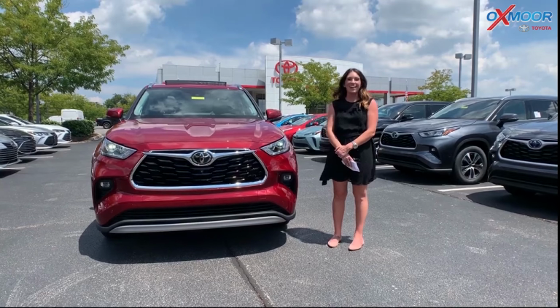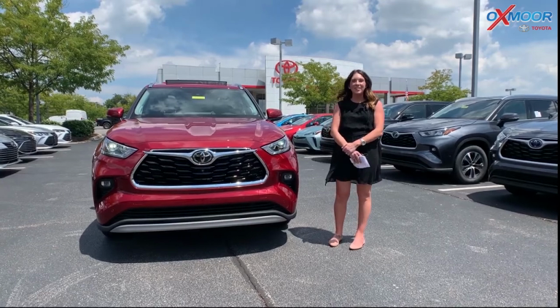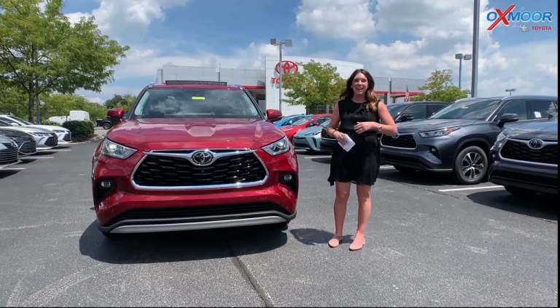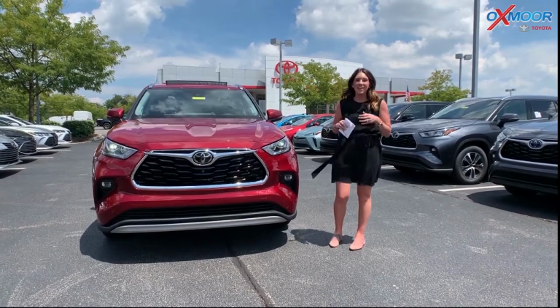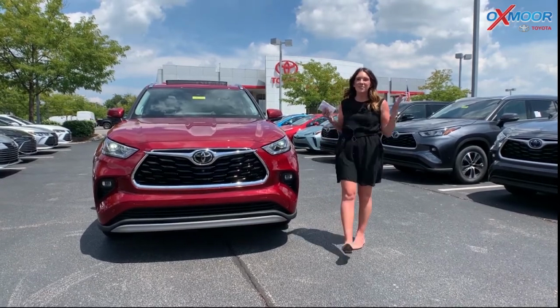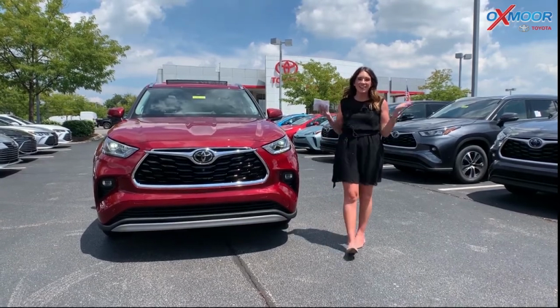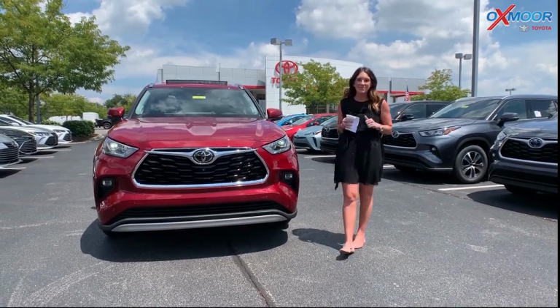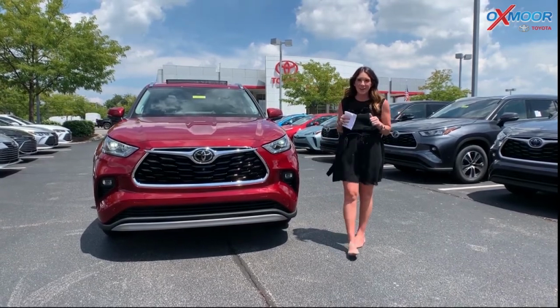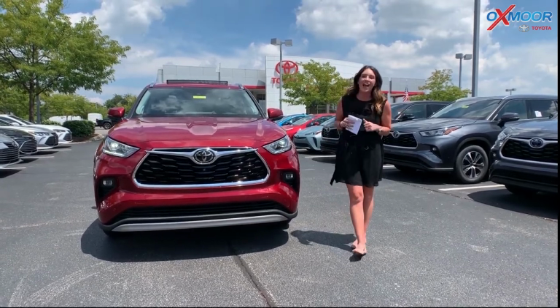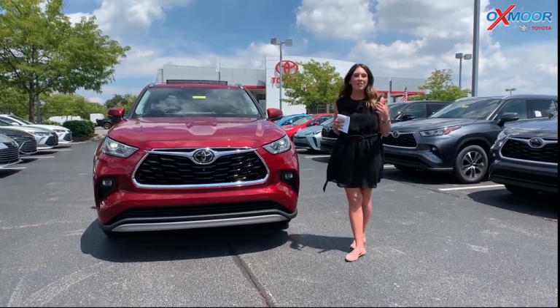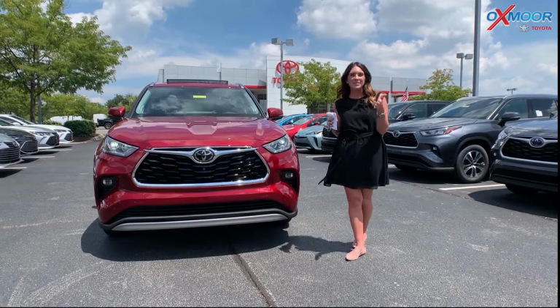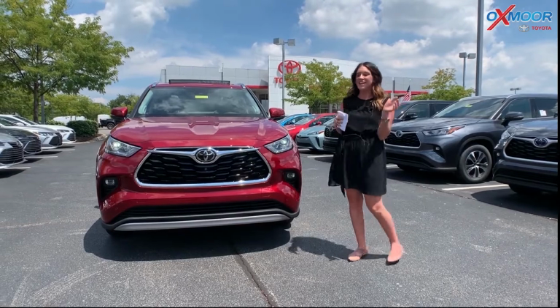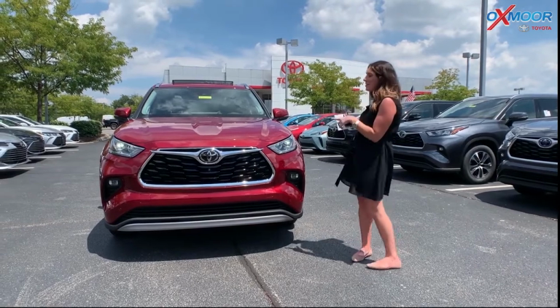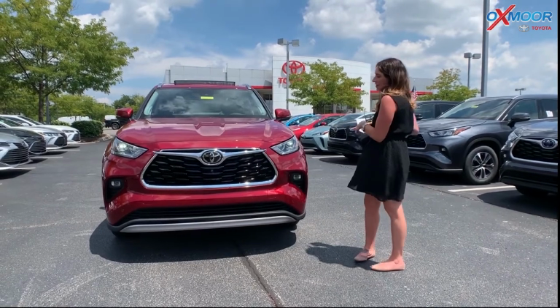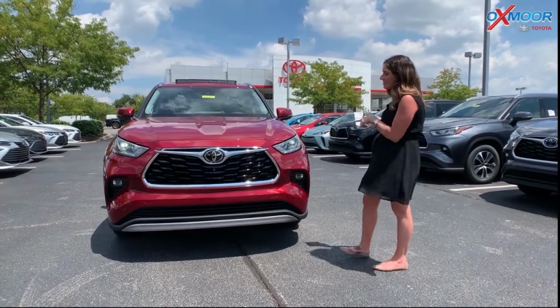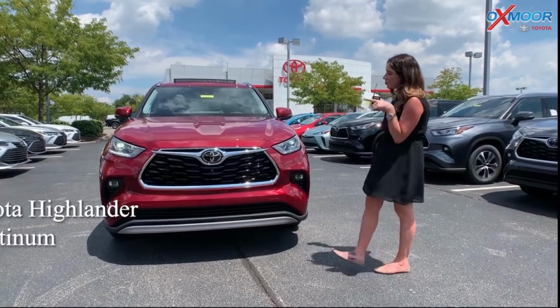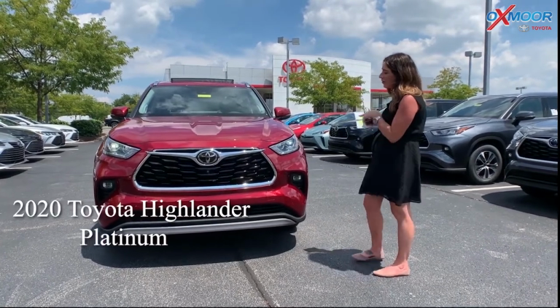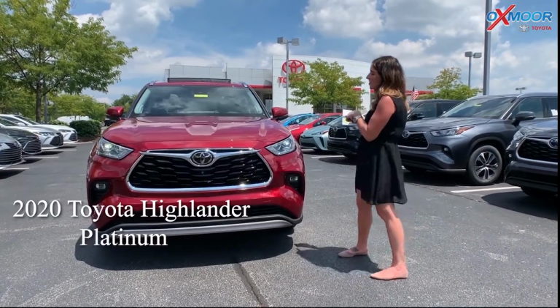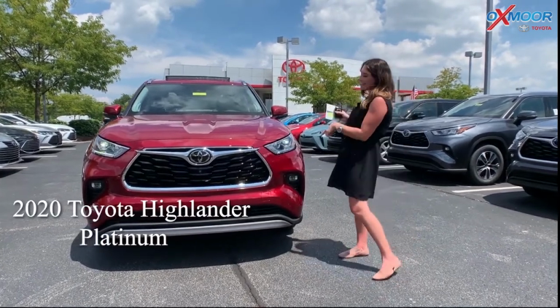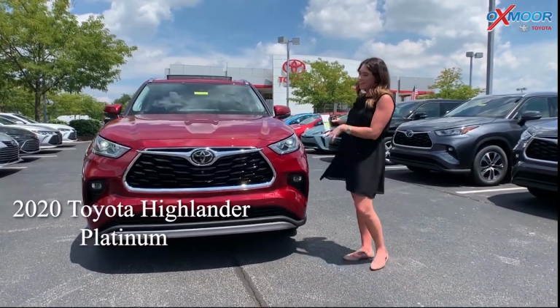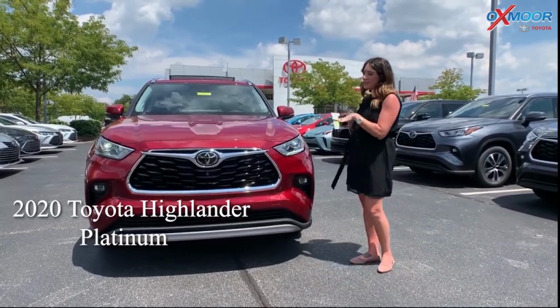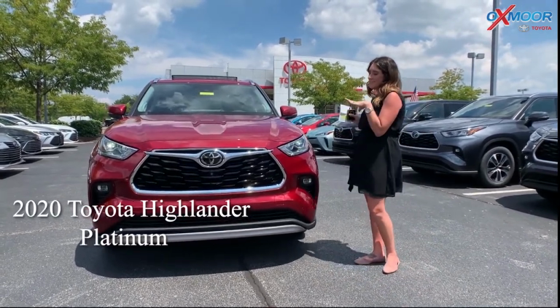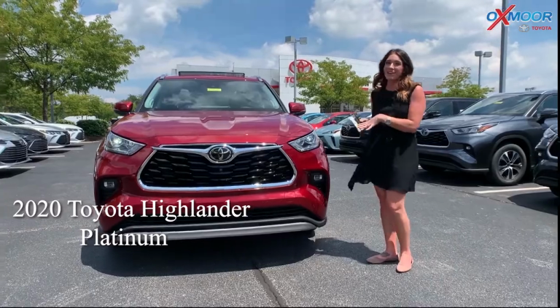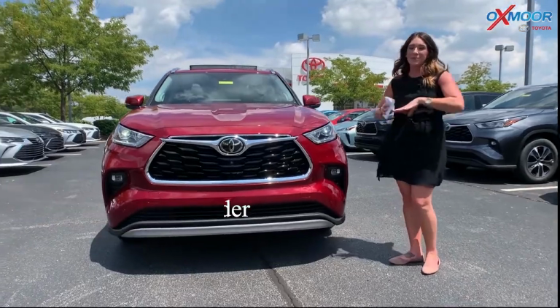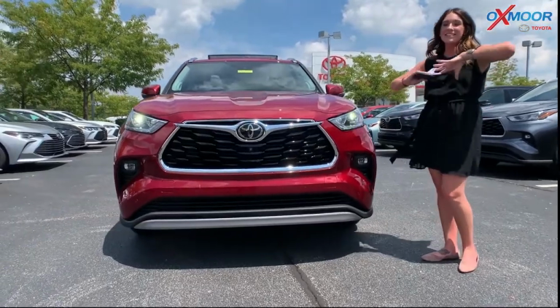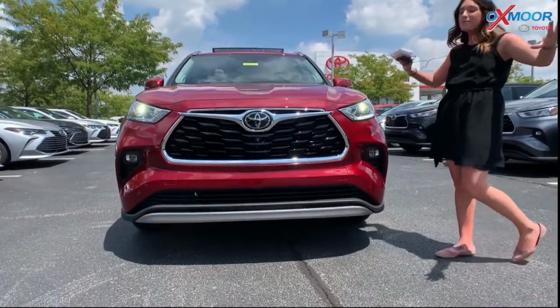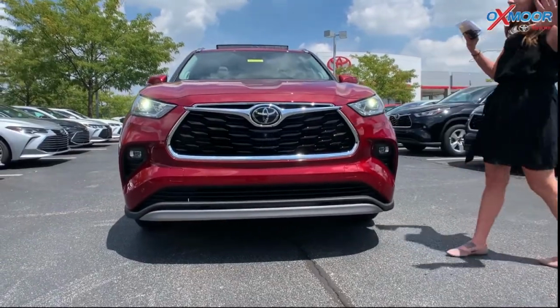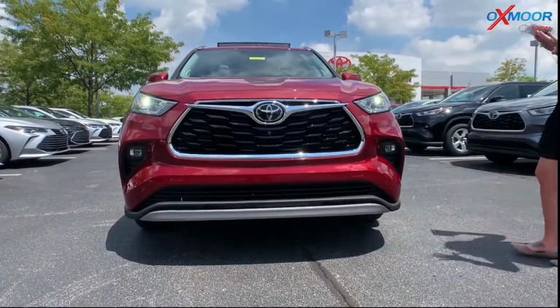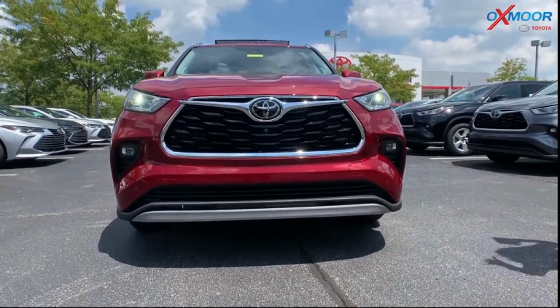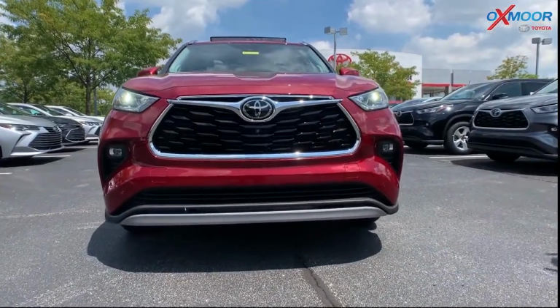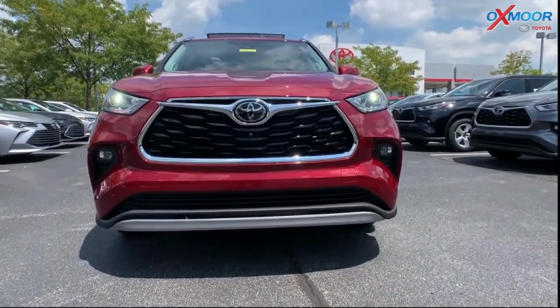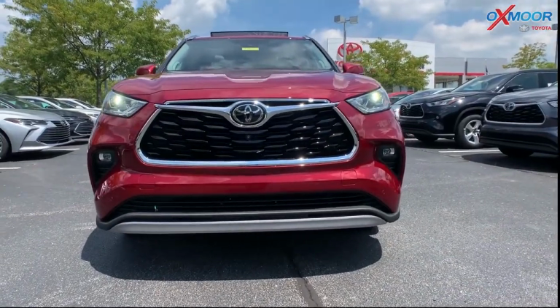Hey everyone, it's Gabrielle. I'm over here at Oxmoor Toyota. I wanted to go over some details on the 2020 Toyota Highlander. Now this one is the Platinum, so it is the top of the line Highlander that you can get.